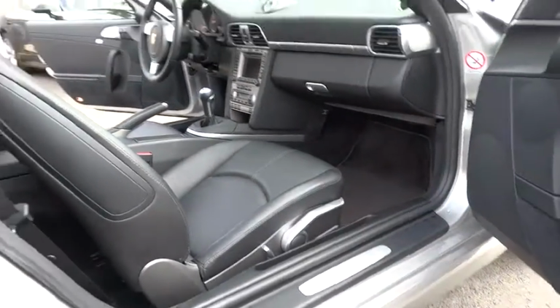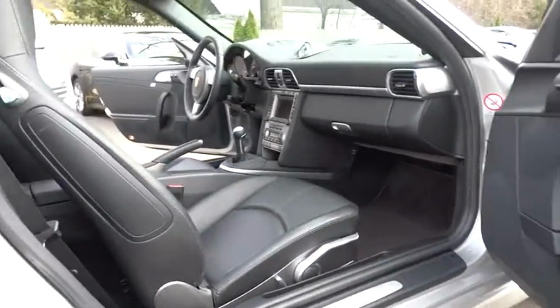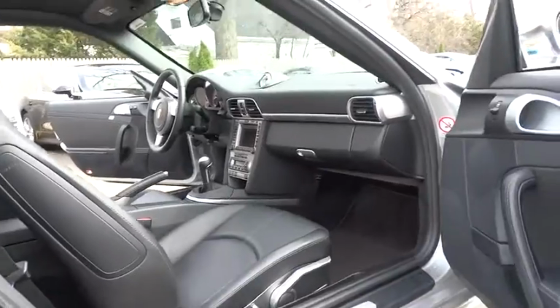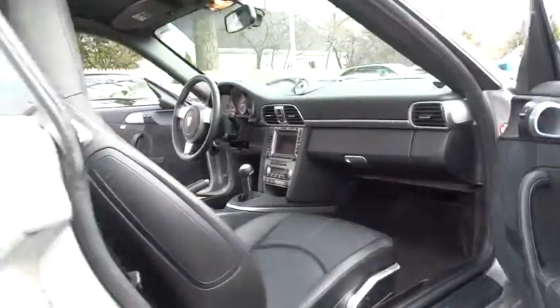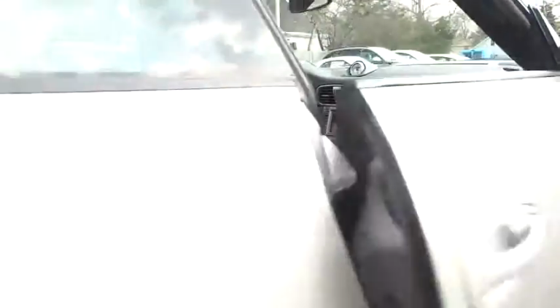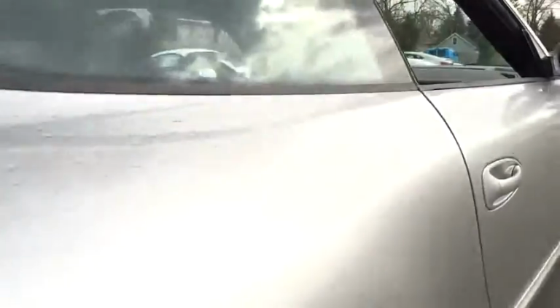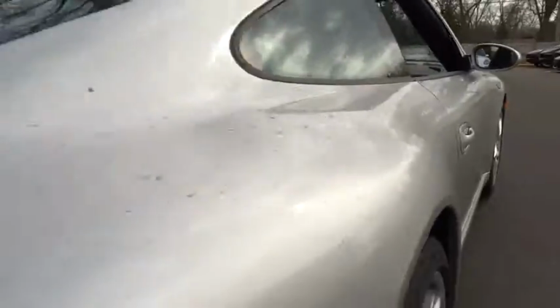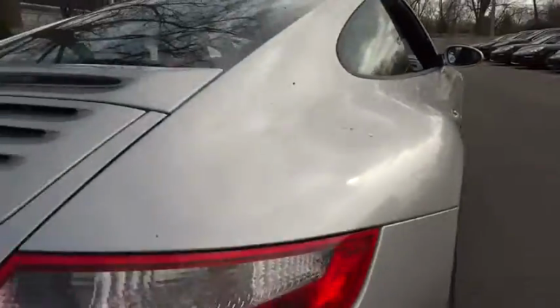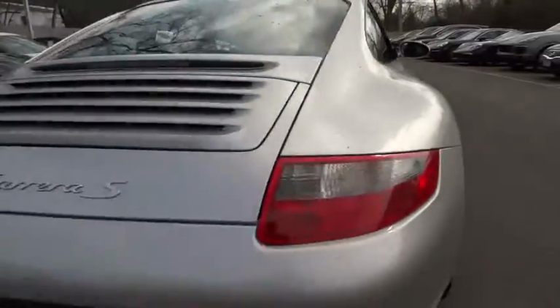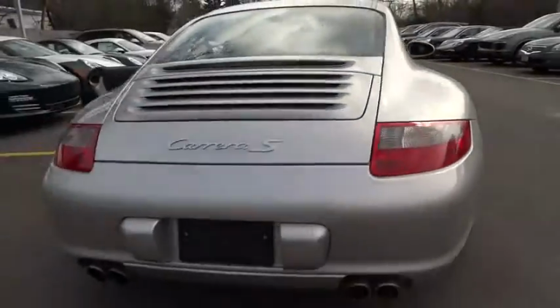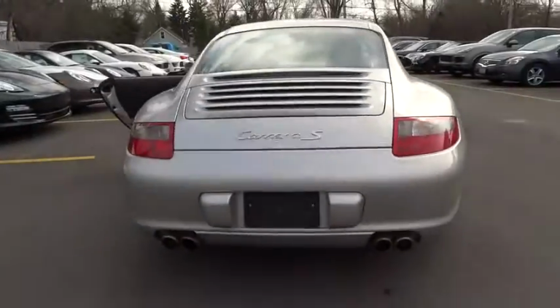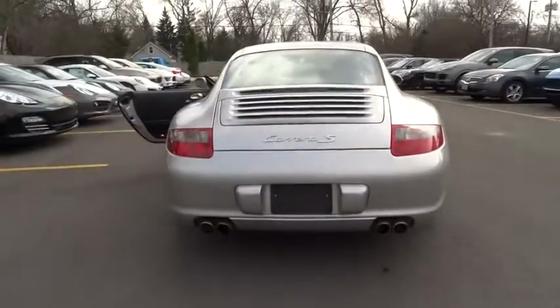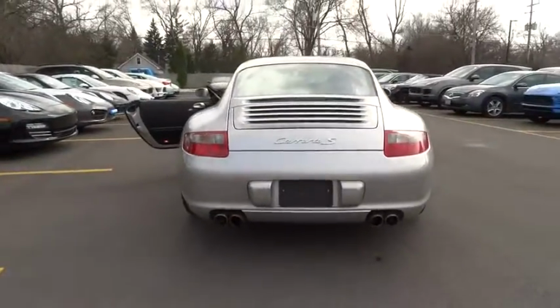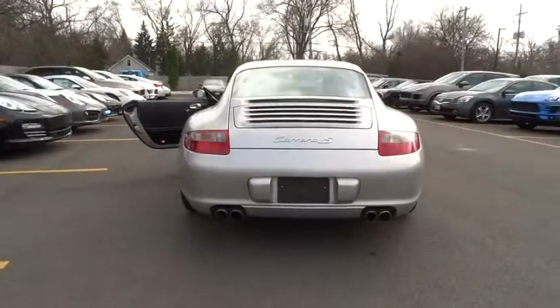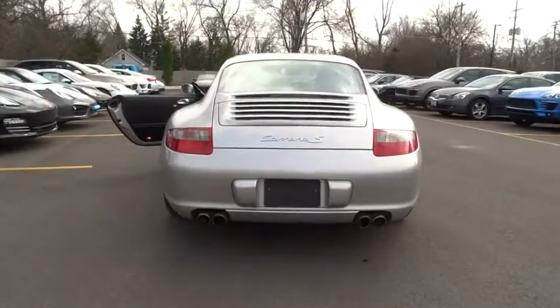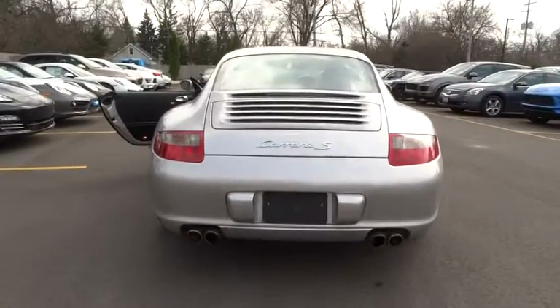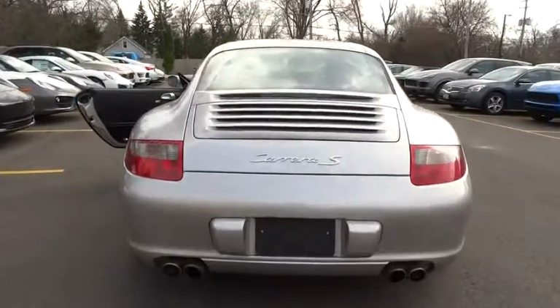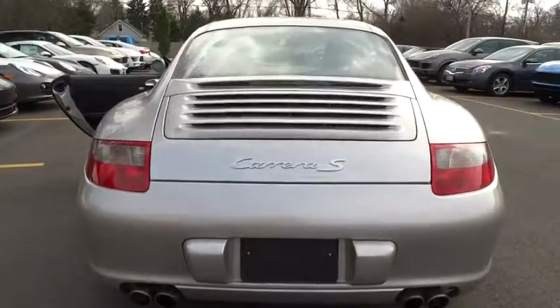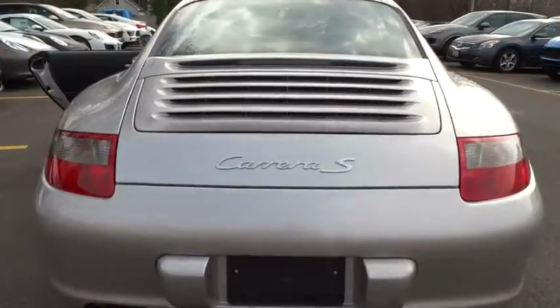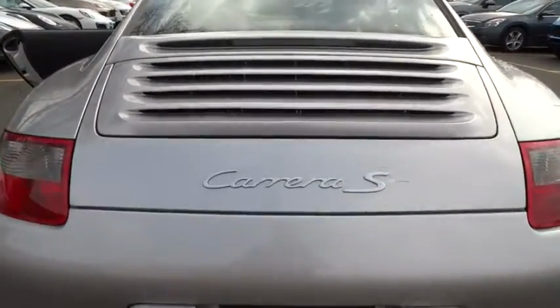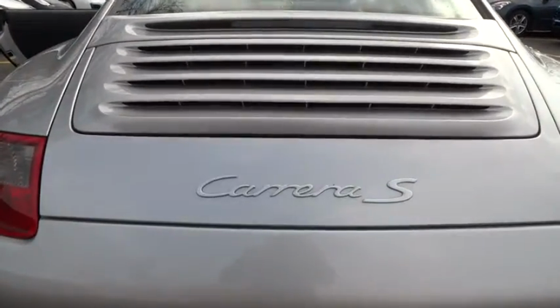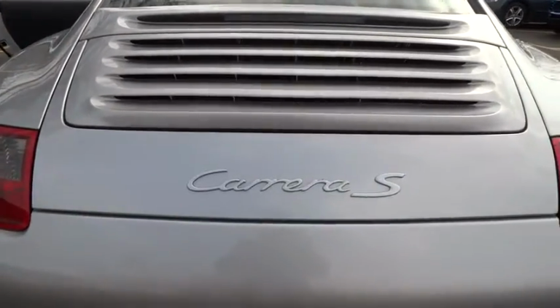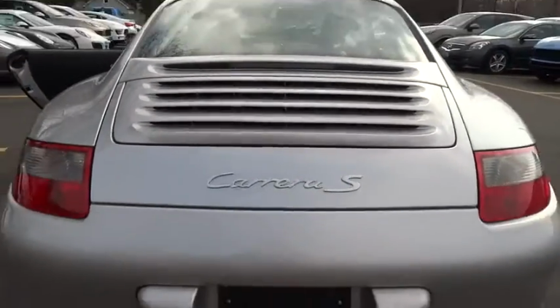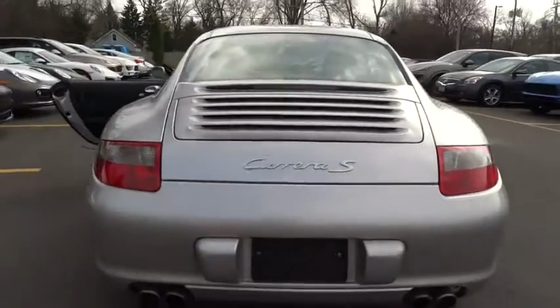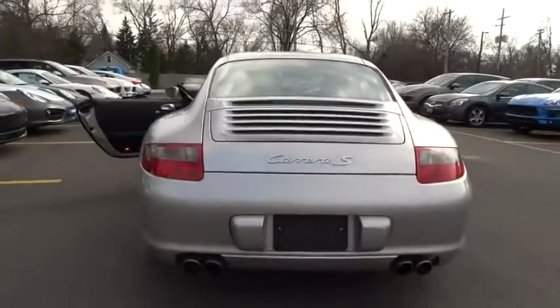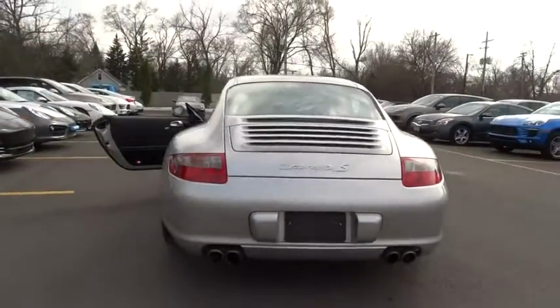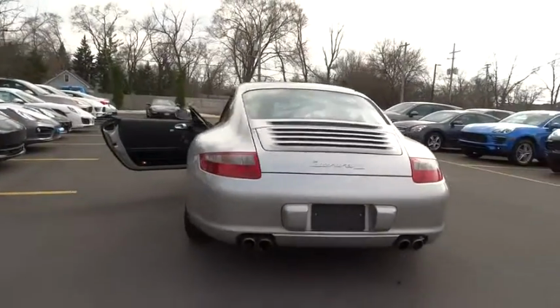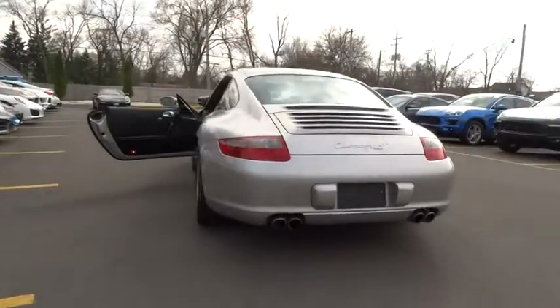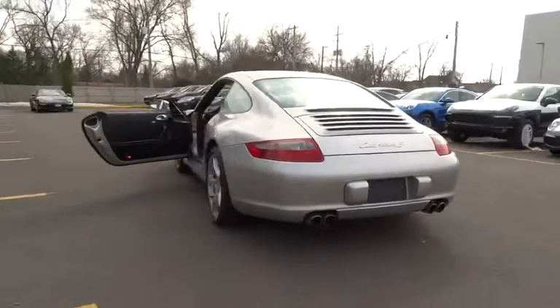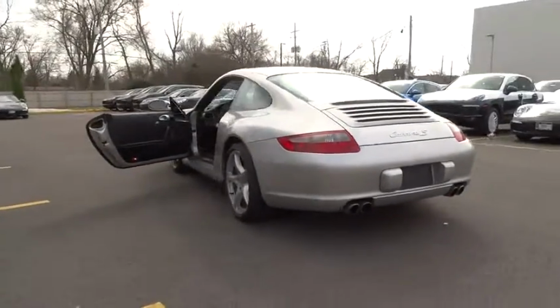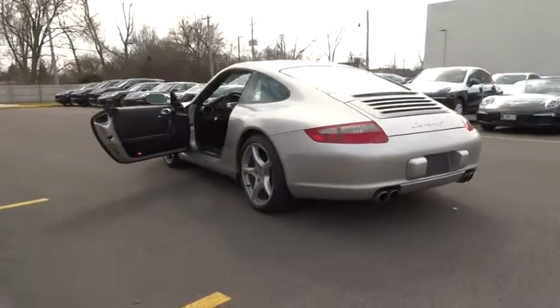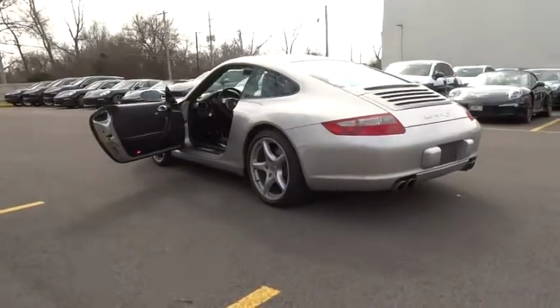Fog lights, electronic stability control, CD player, rear window defroster, power windows, security system, trip computer, power moonroof, tachometer, leather seats, remote keyless entry. Come take a test drive today.